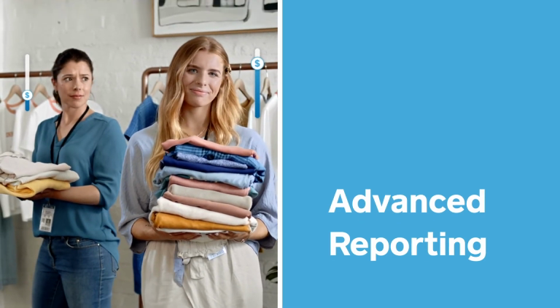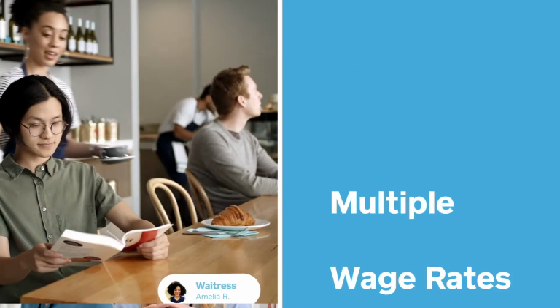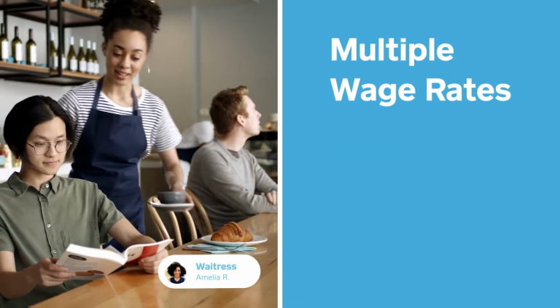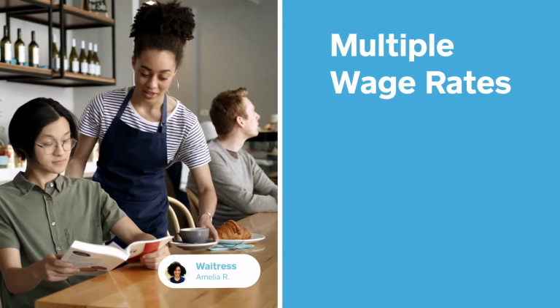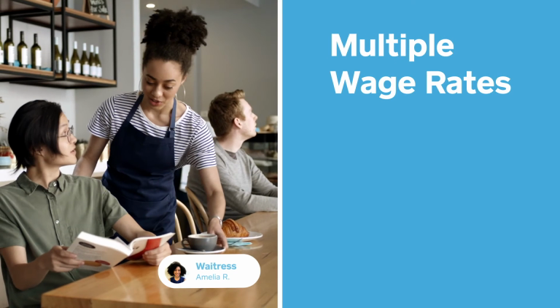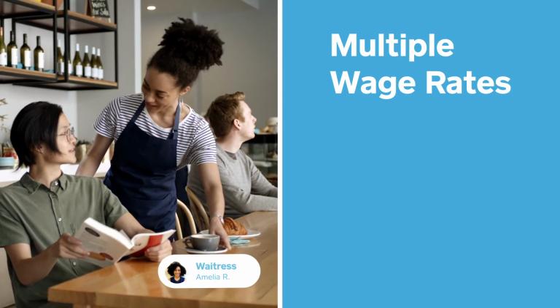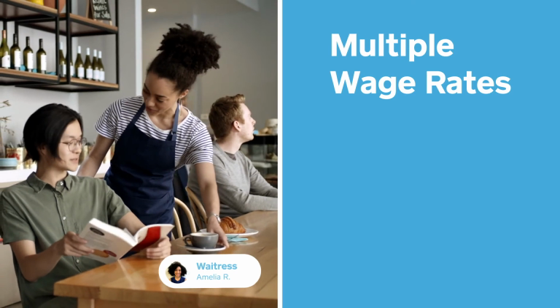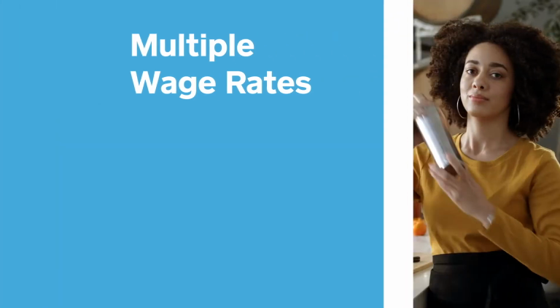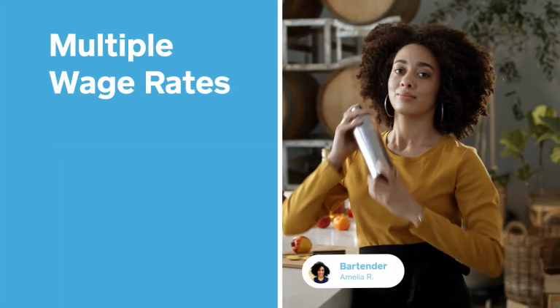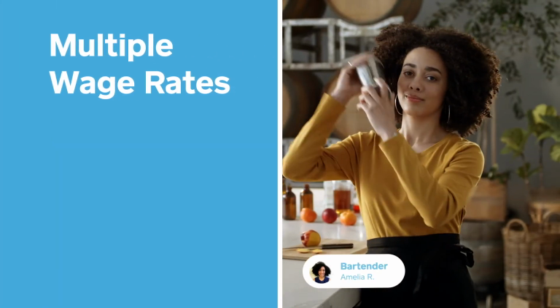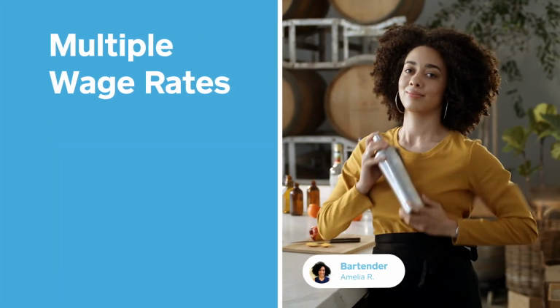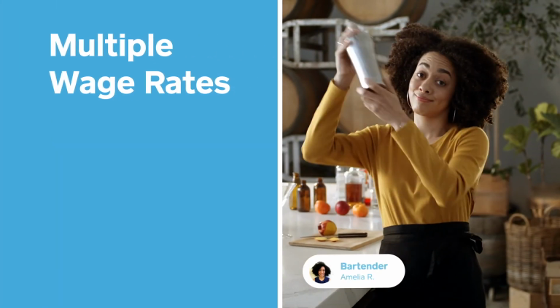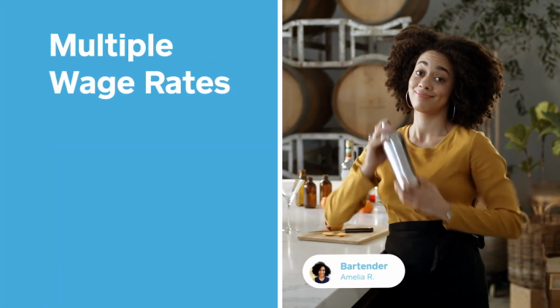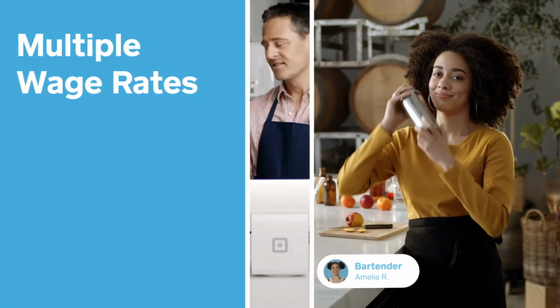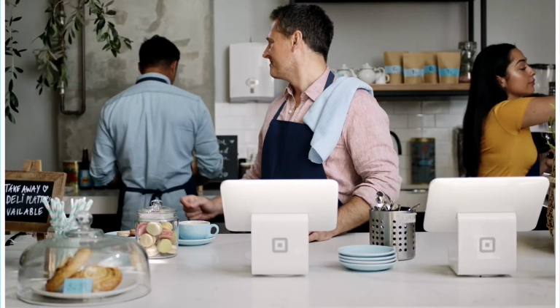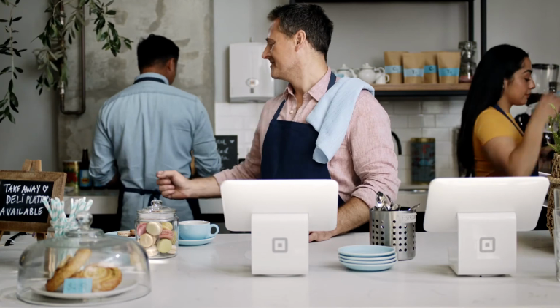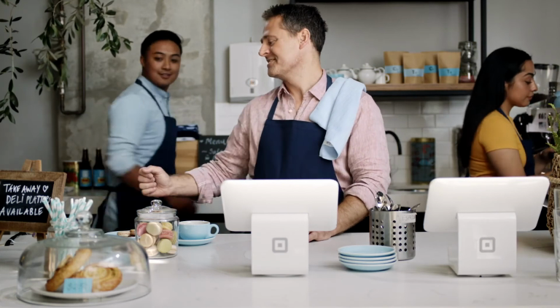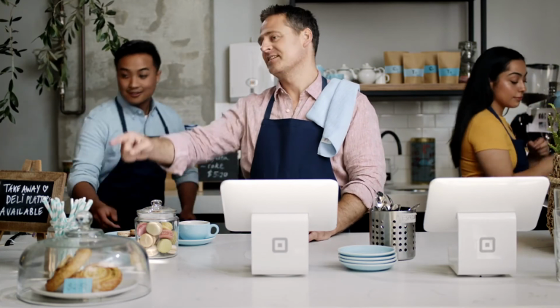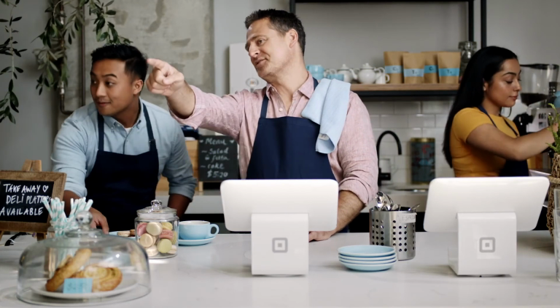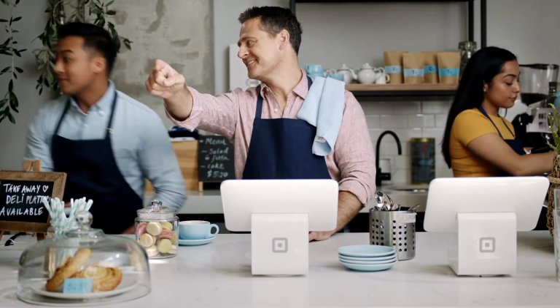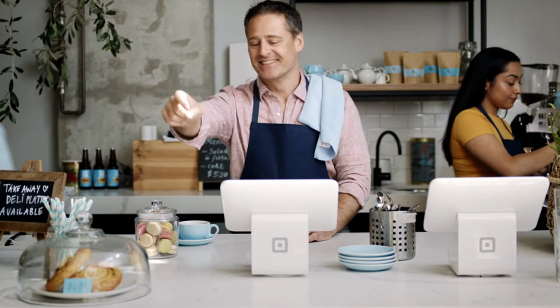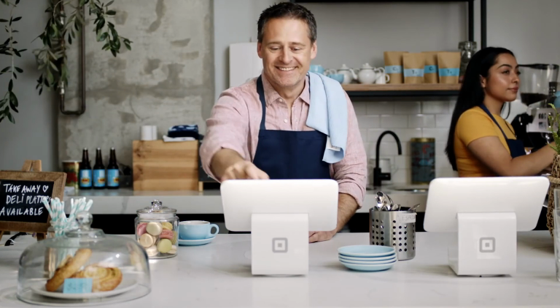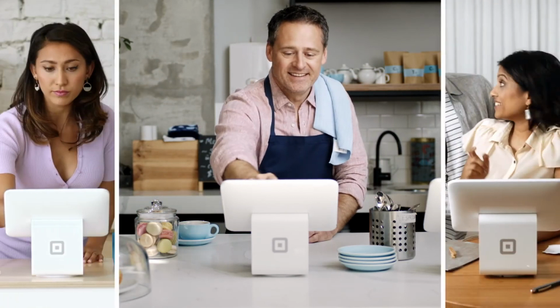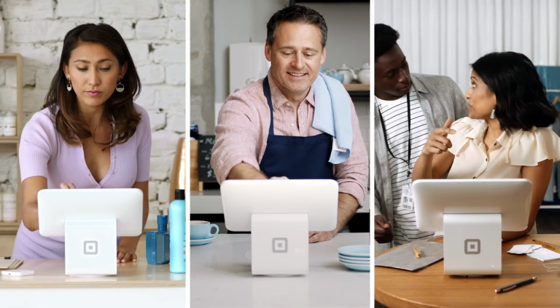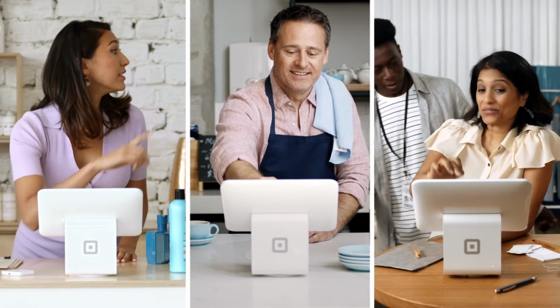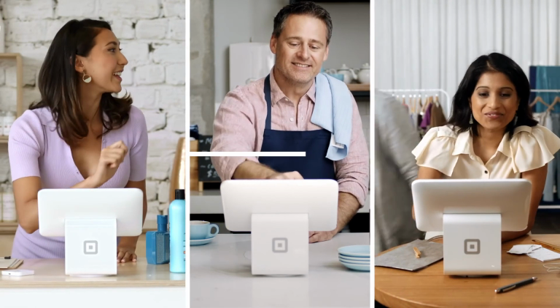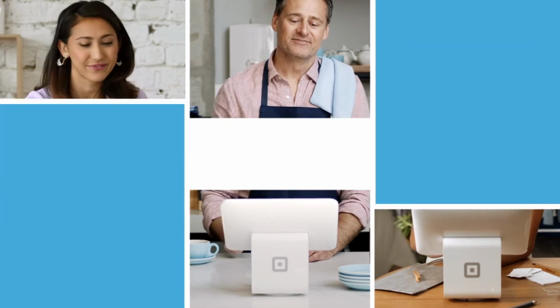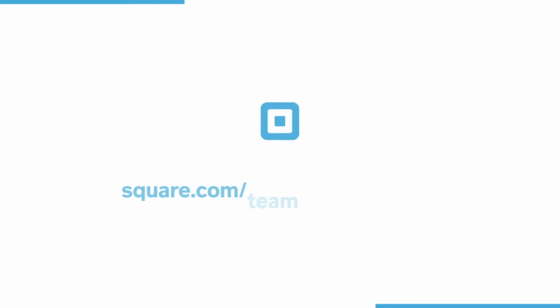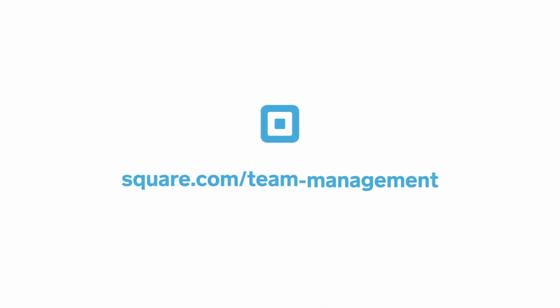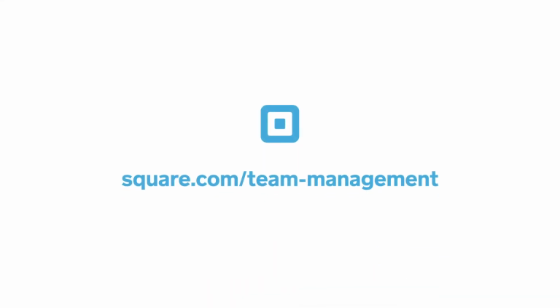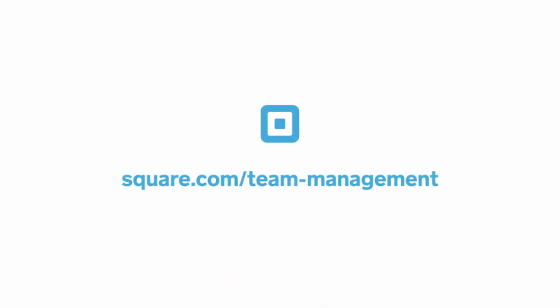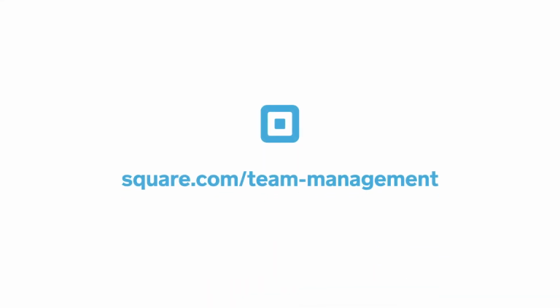And finally, multiple wage rates, so you can pay different wages to an employee who works different jobs. Square Team Management was built to help you run your business more easily and more efficiently. Get started free with Square Team Management.